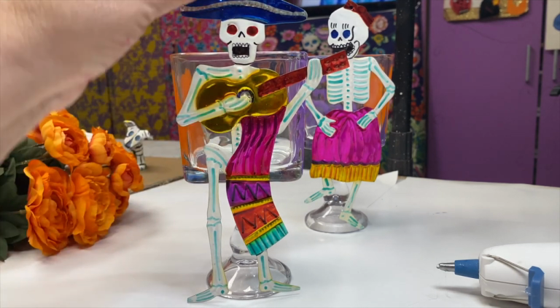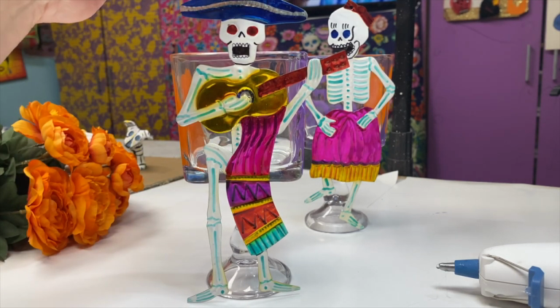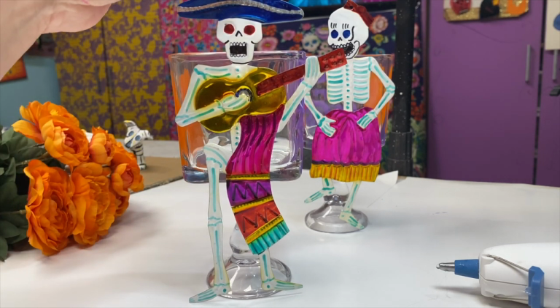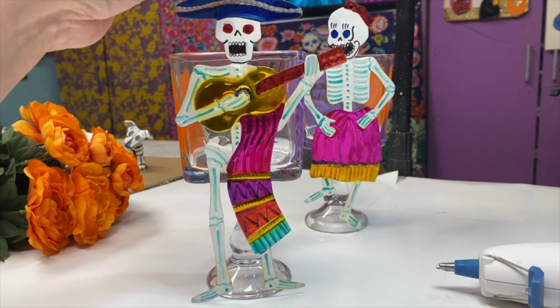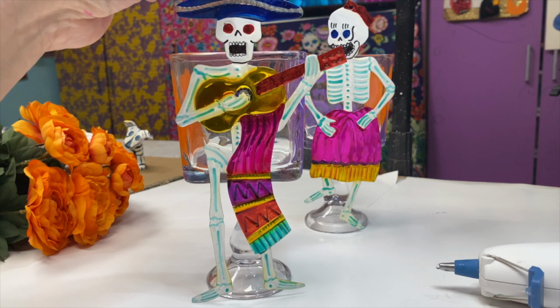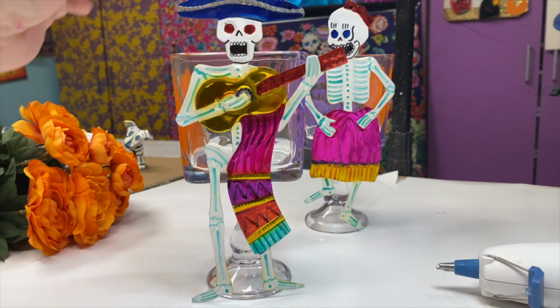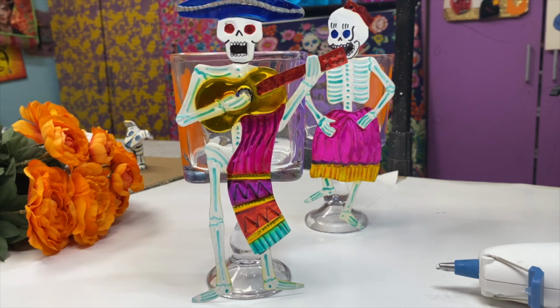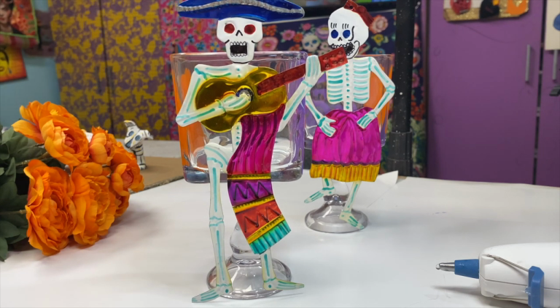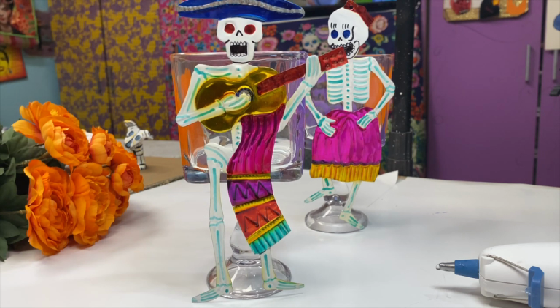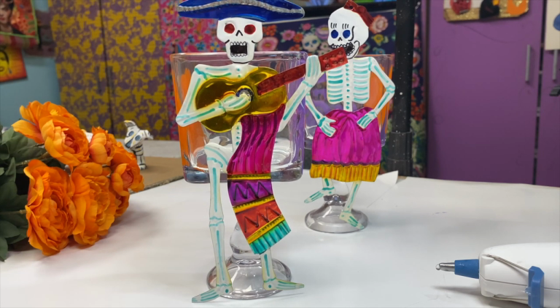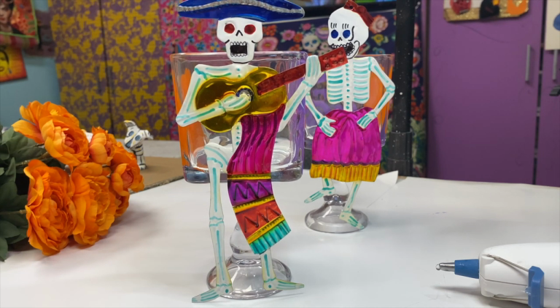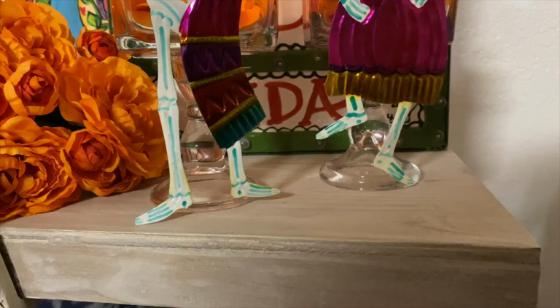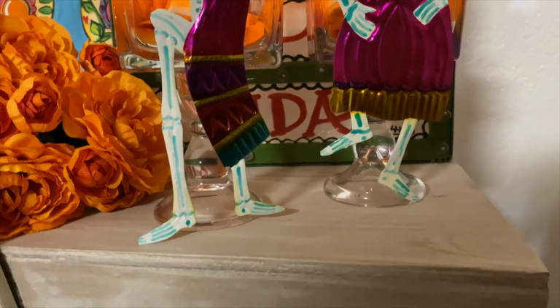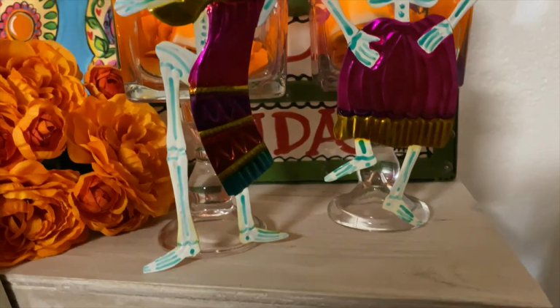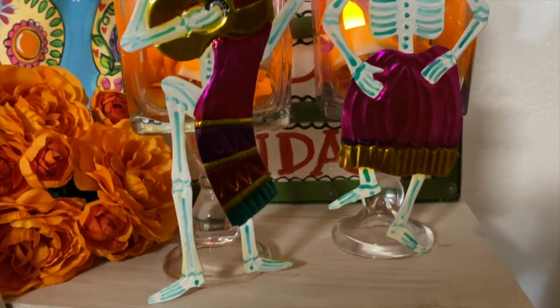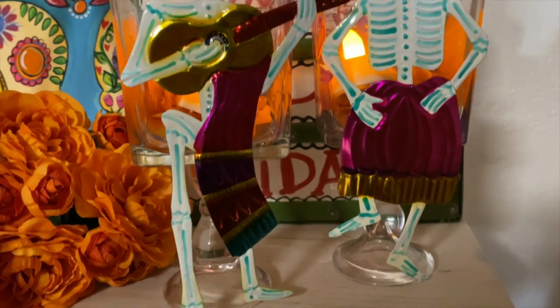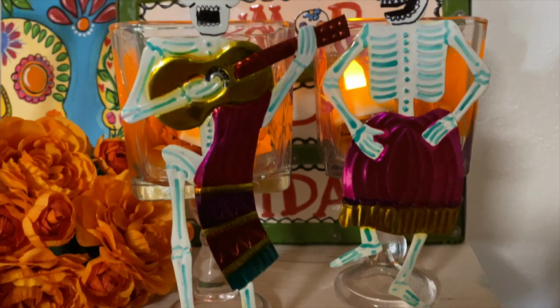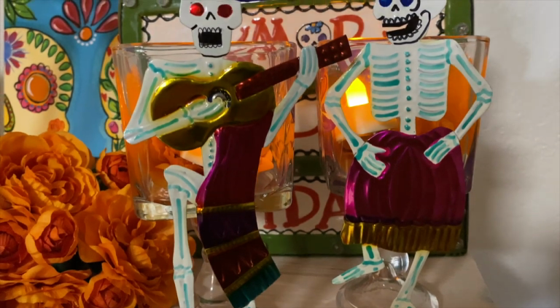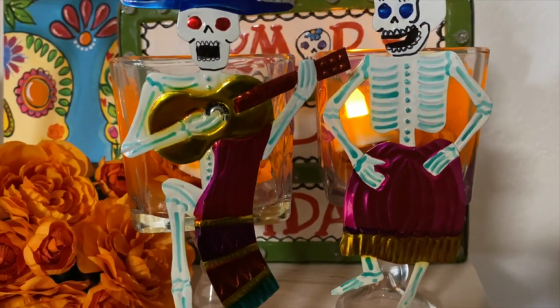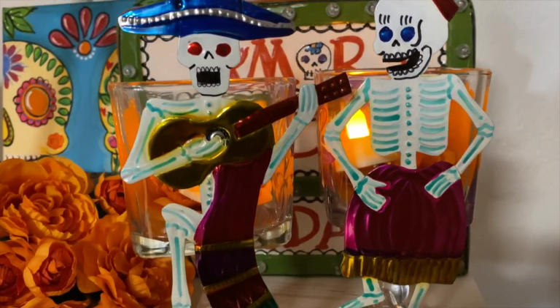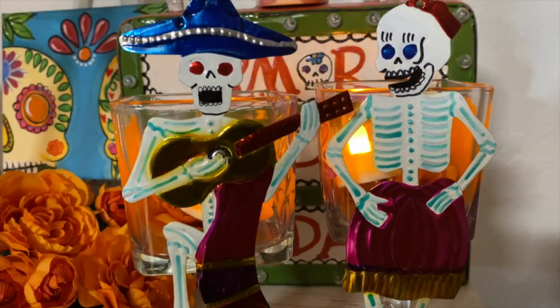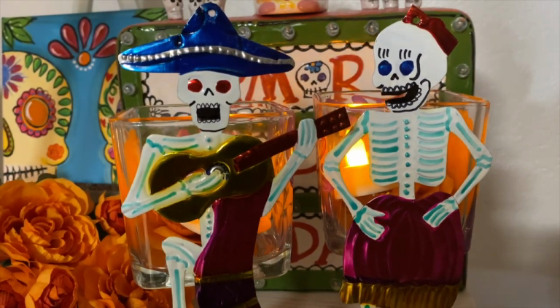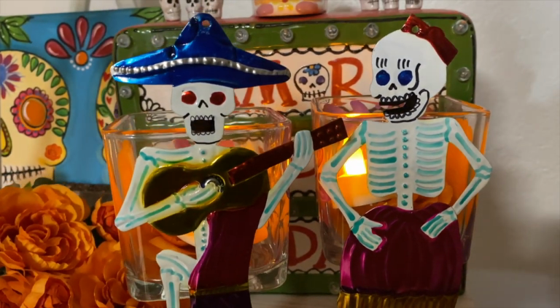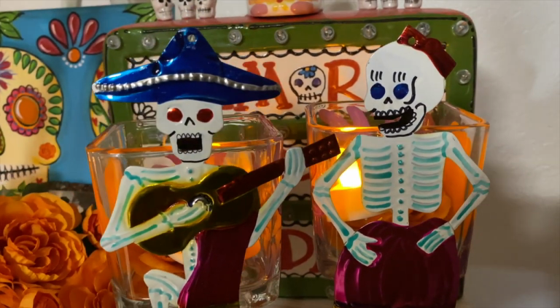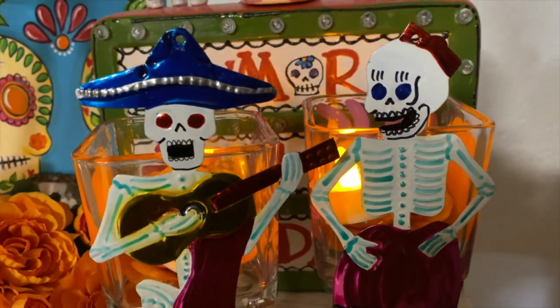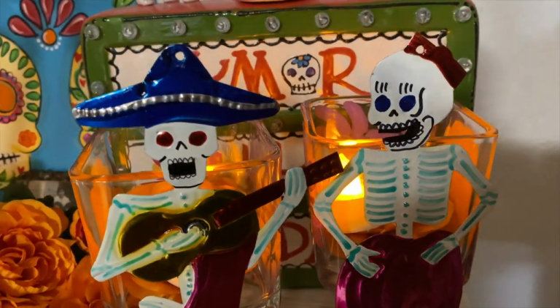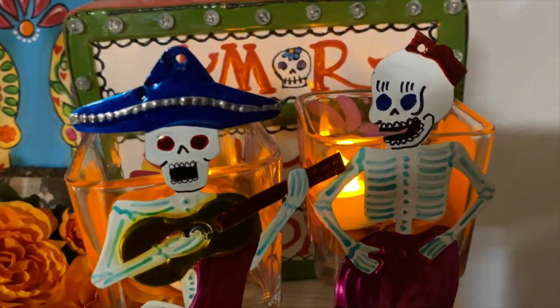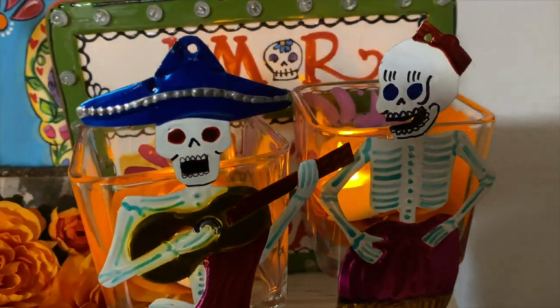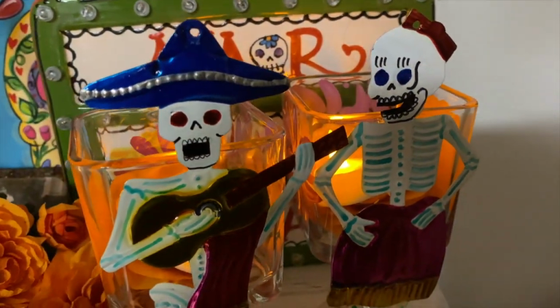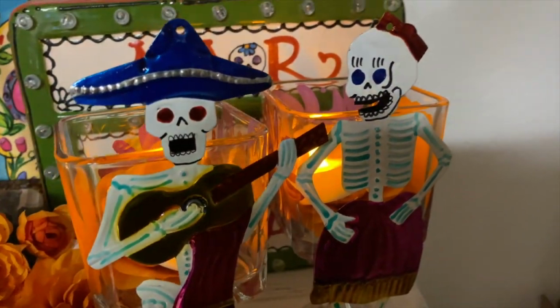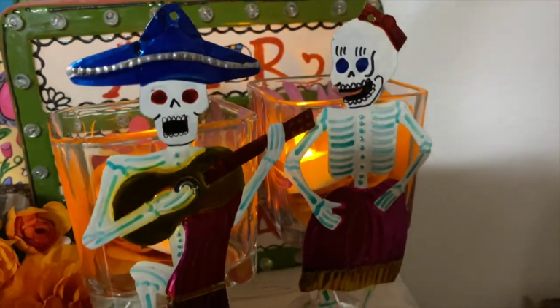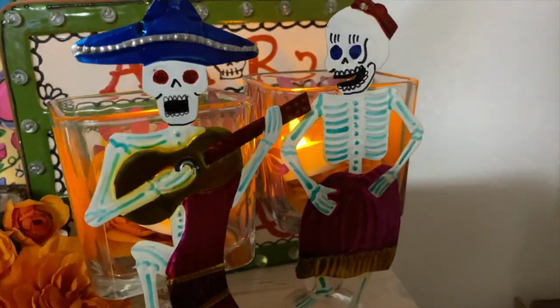I put in a silk marigold inside each one and then I put two tea lights. You could also use them as candy jars, whatever you want, but I just love the warm, glowy look that they give.